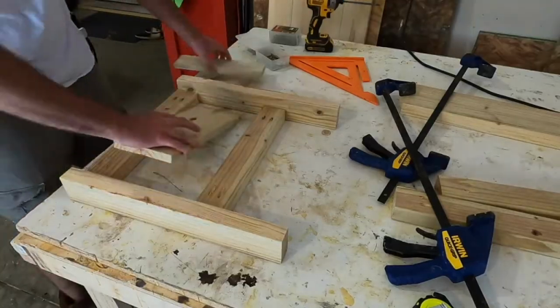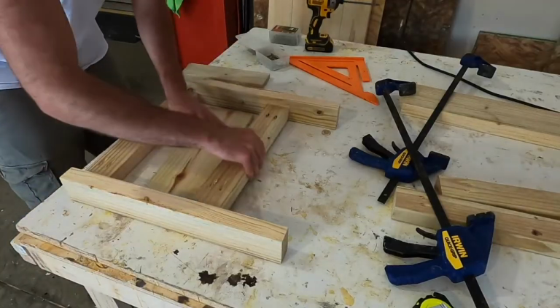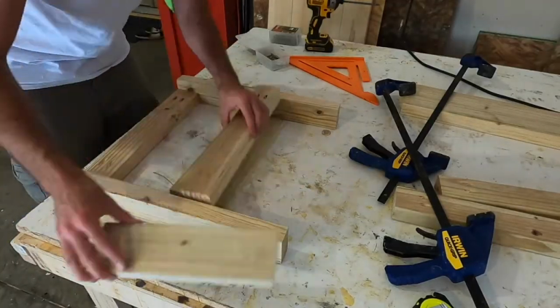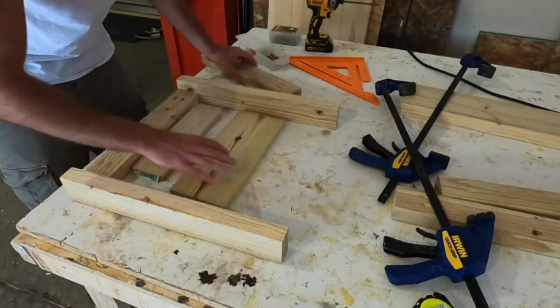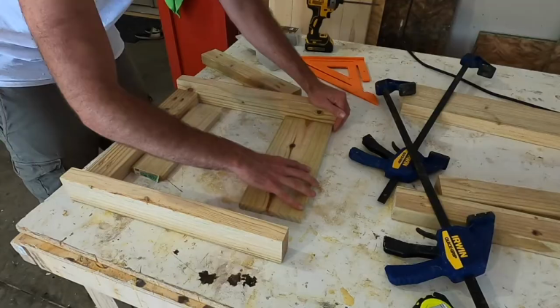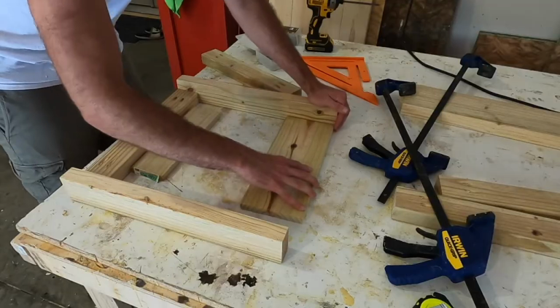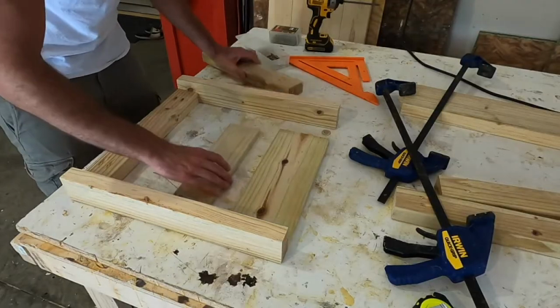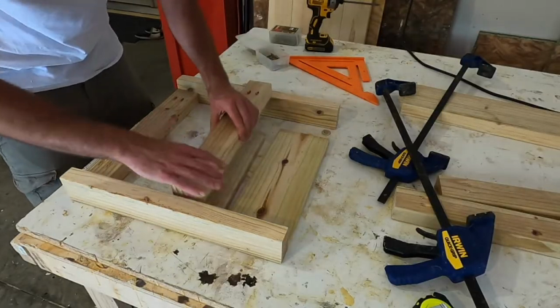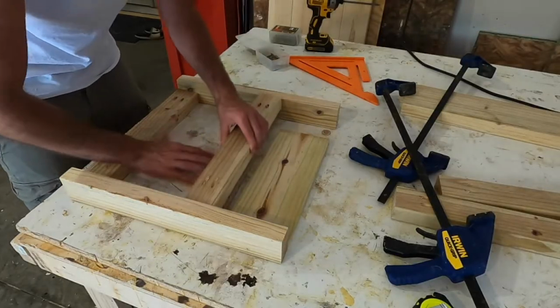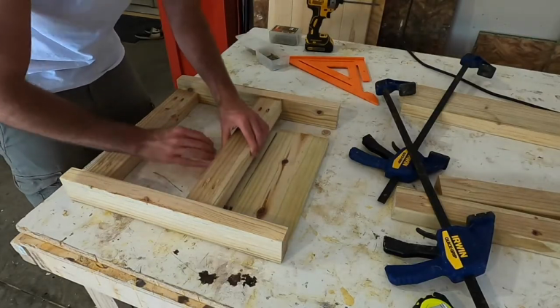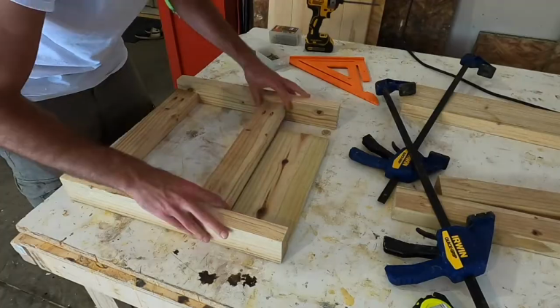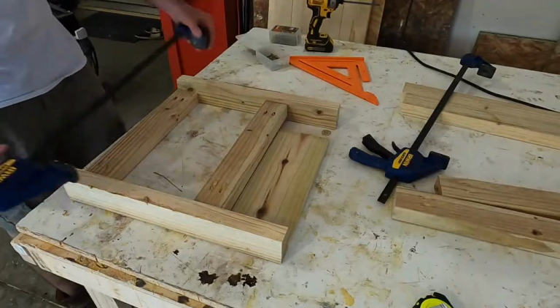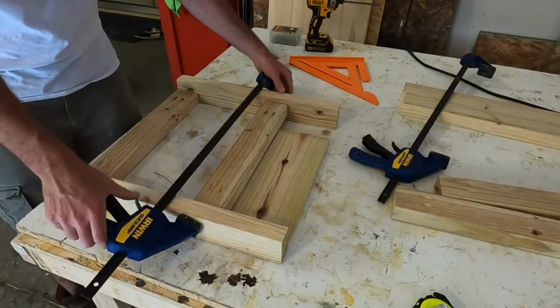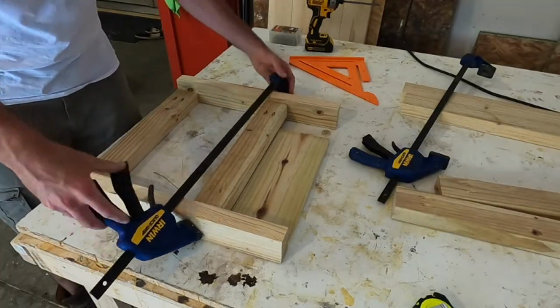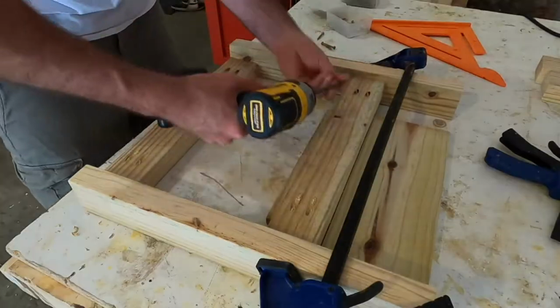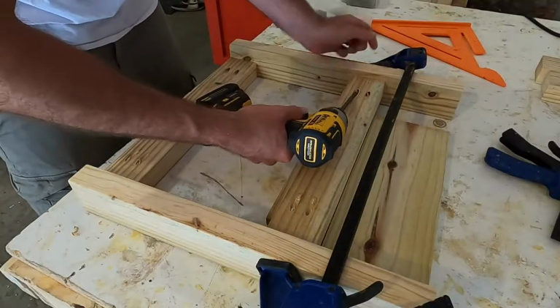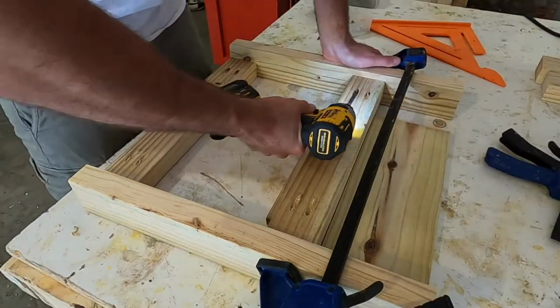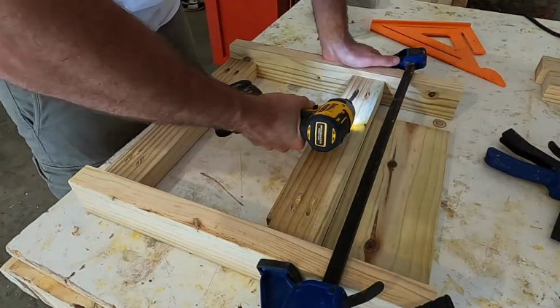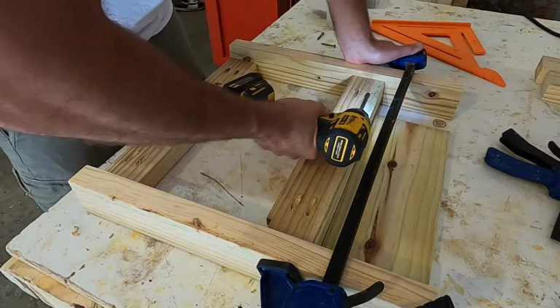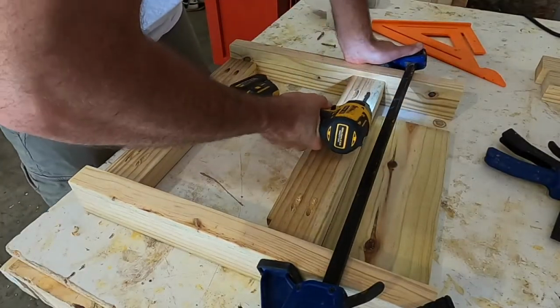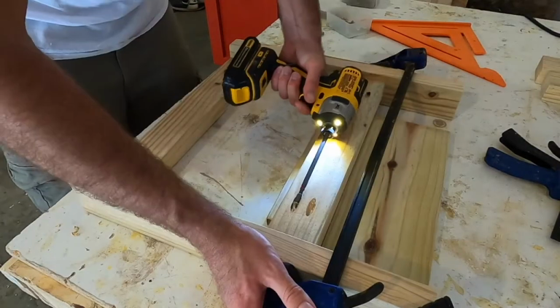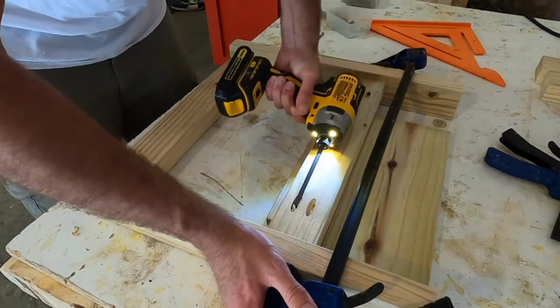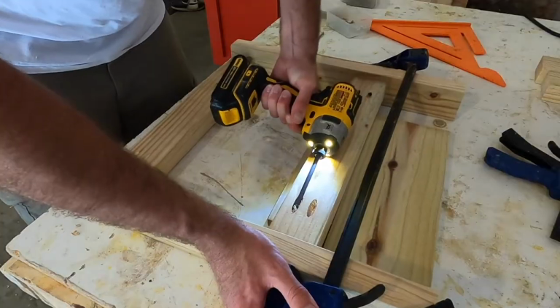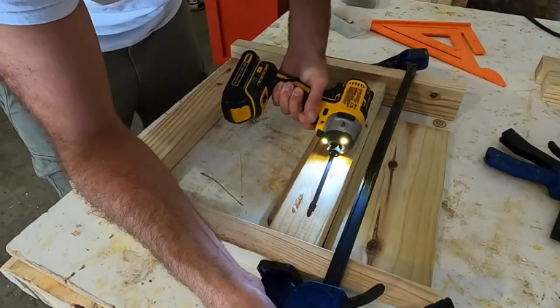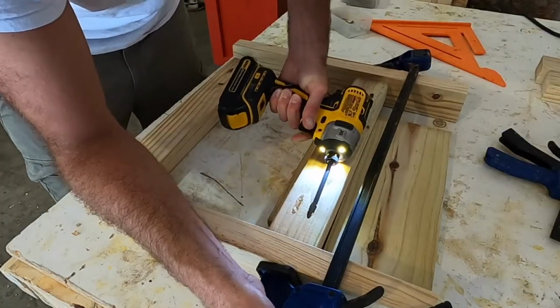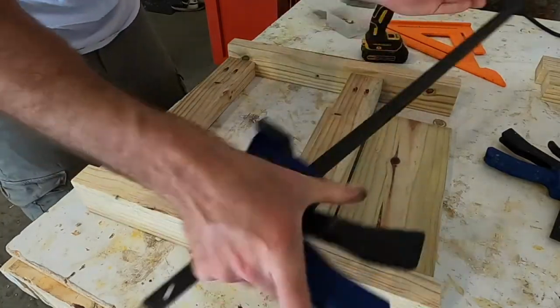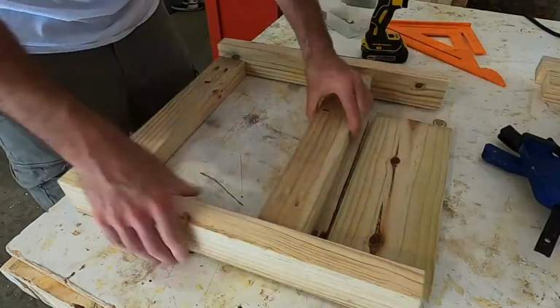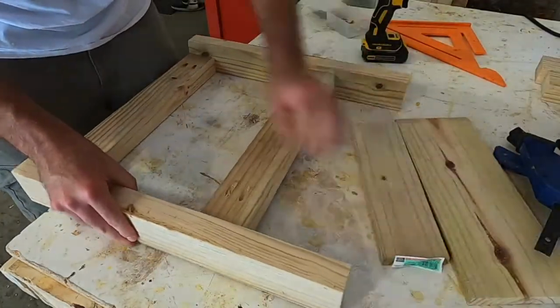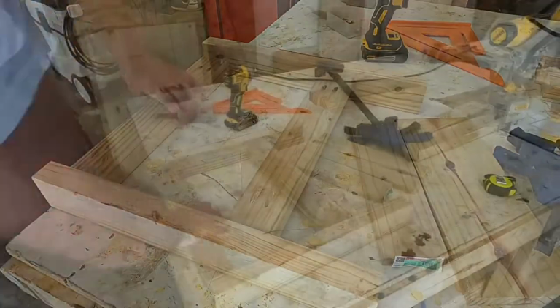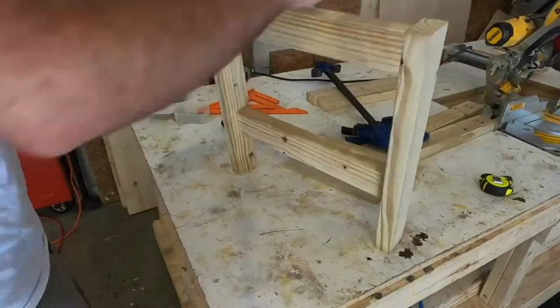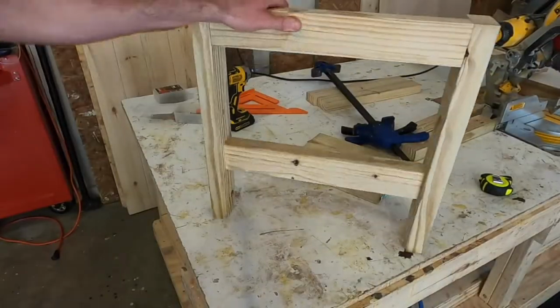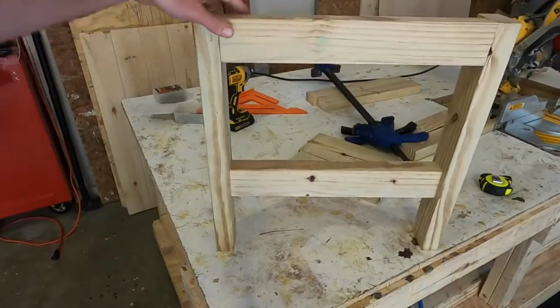The frame piece at the top sits flush with the top of the legs. Then I used a 1x6 to measure spacing for the middle board from the bottom. I also put a 1x4 underneath the middle board to recess it from the frame just a little.